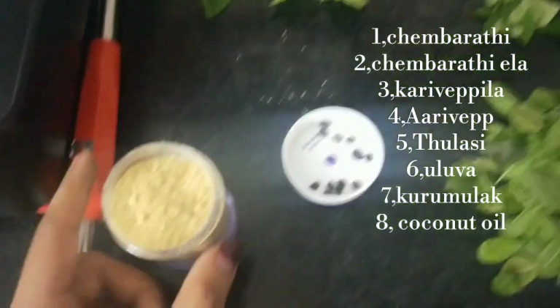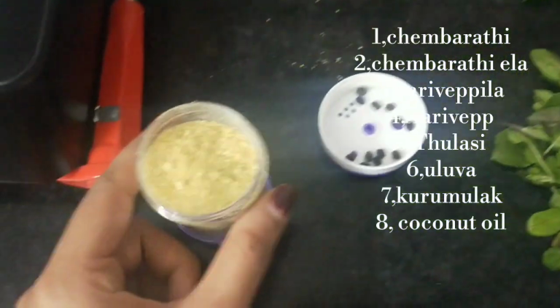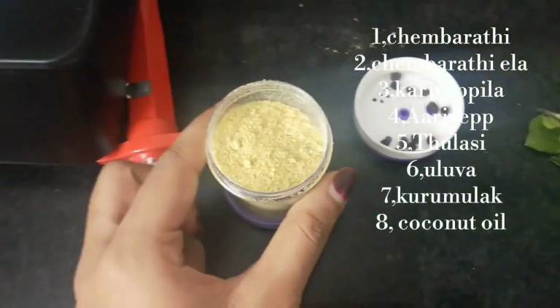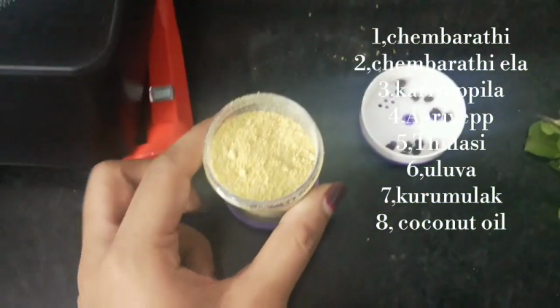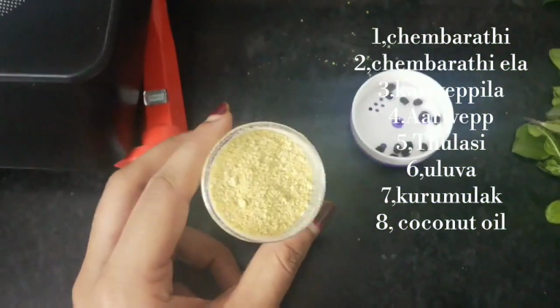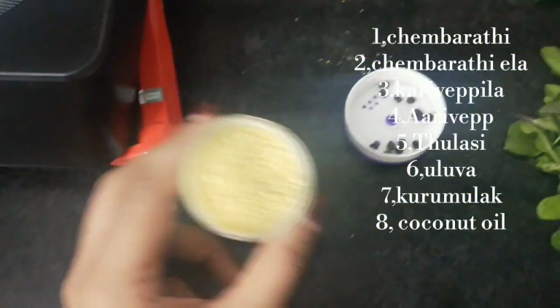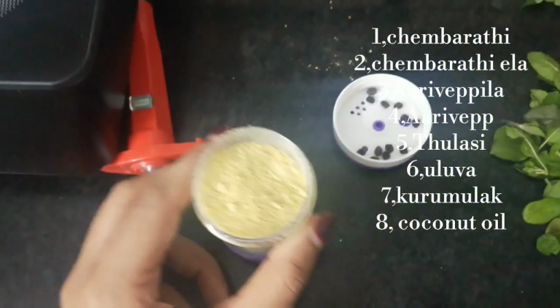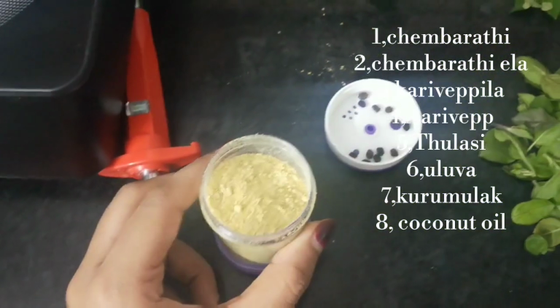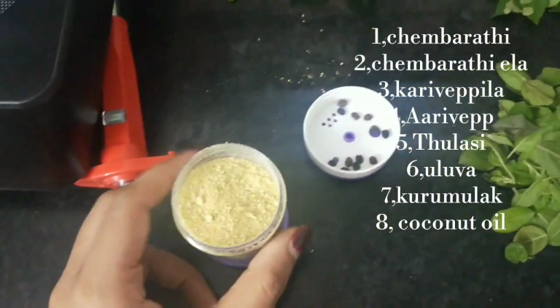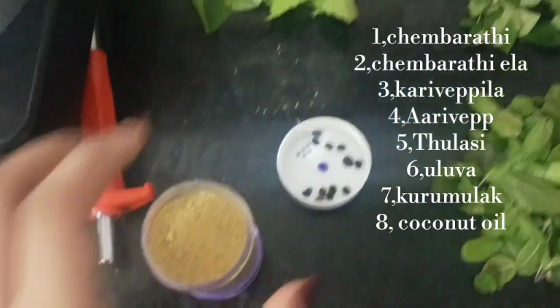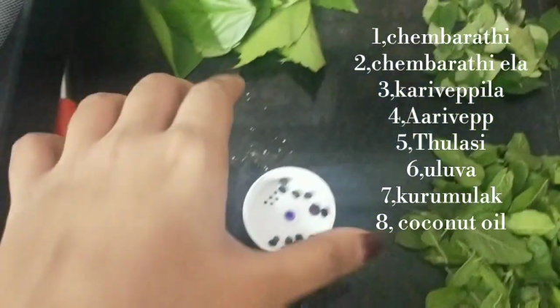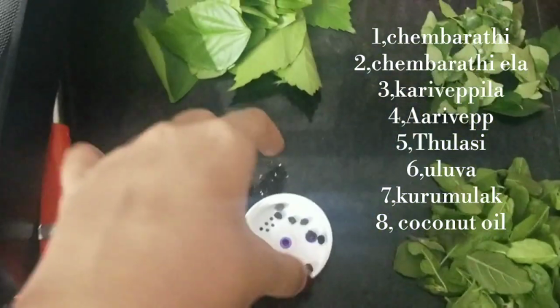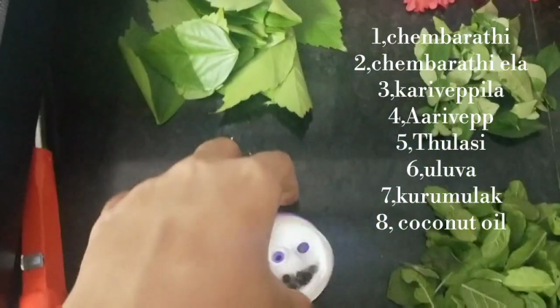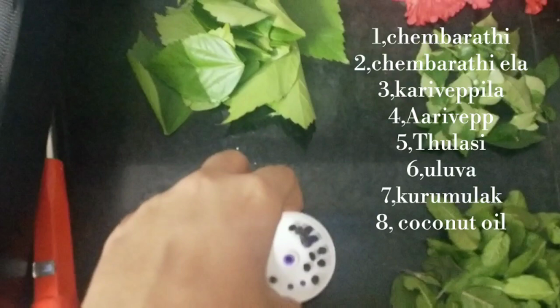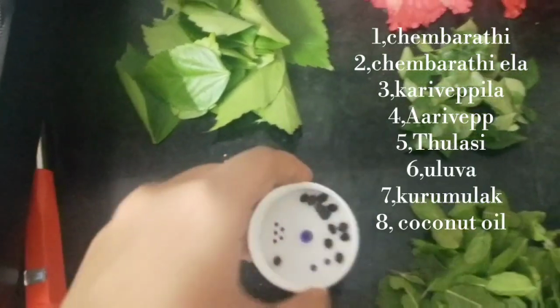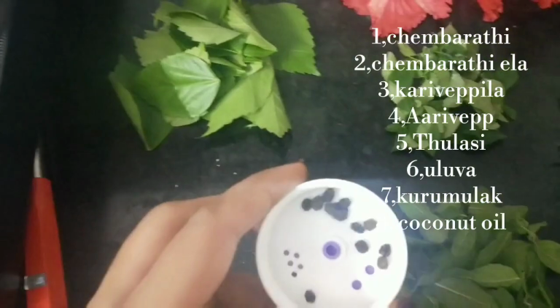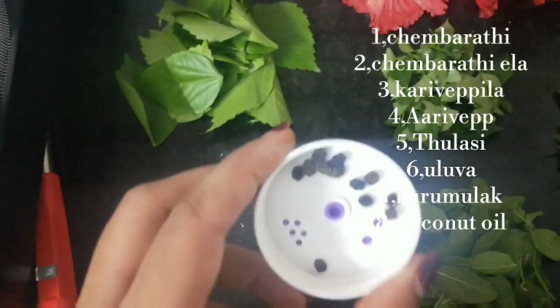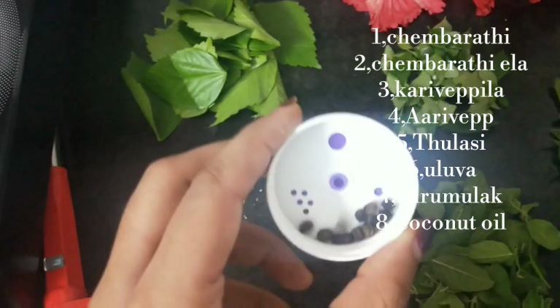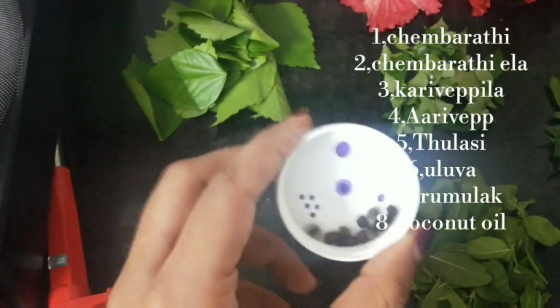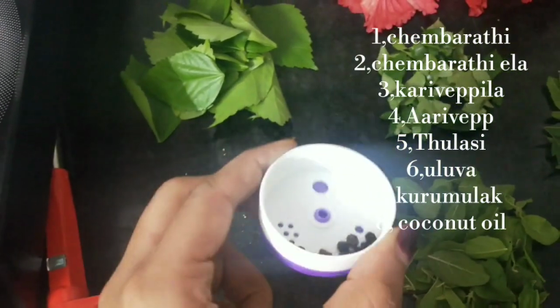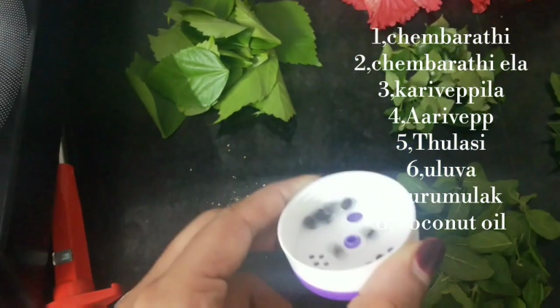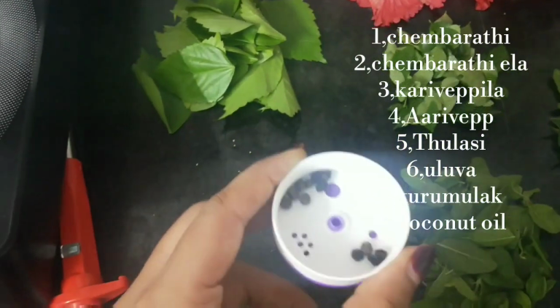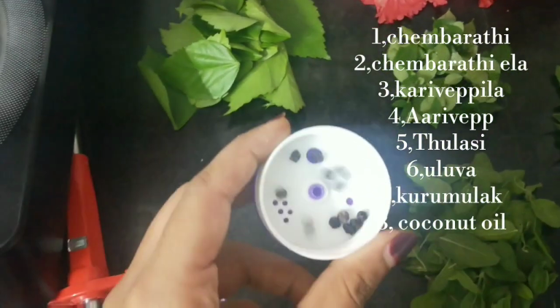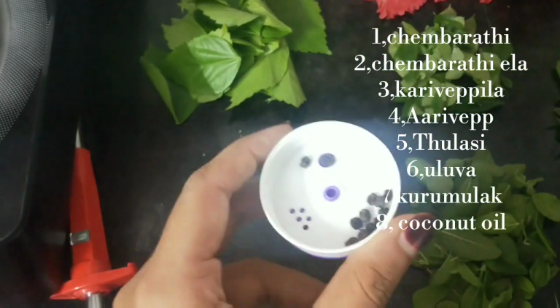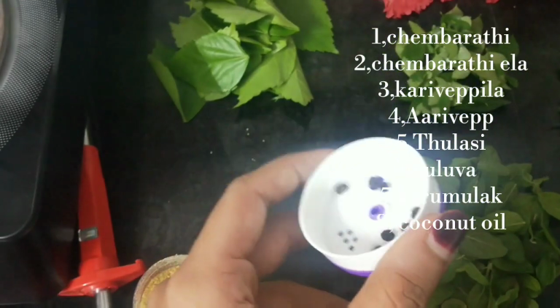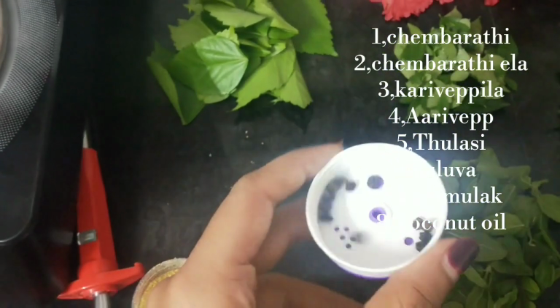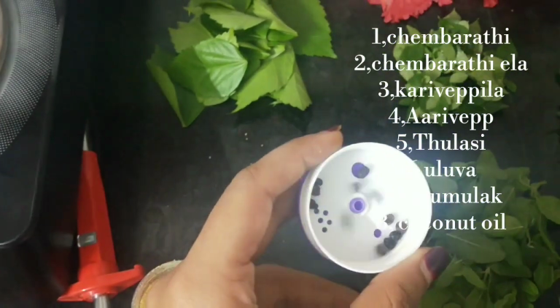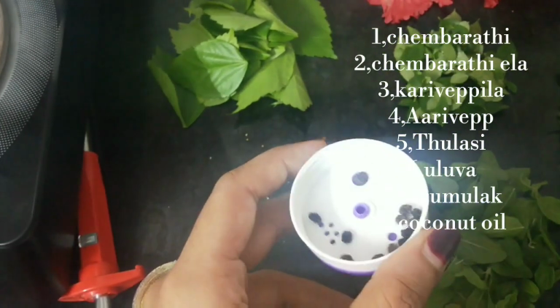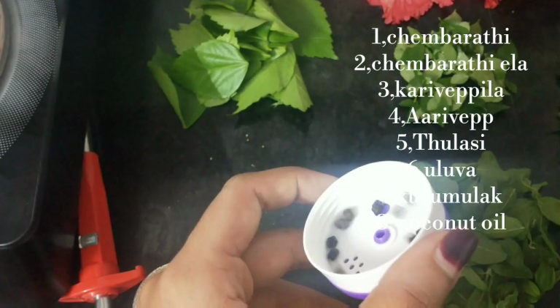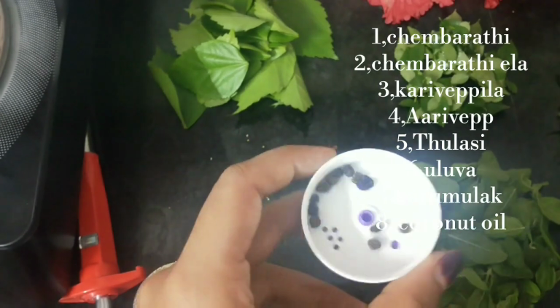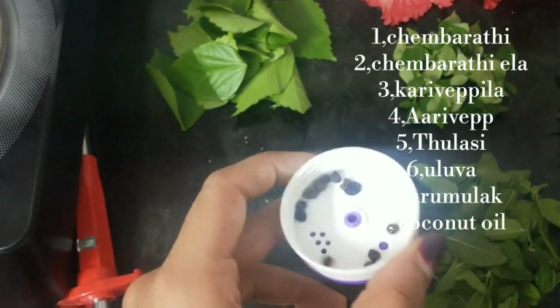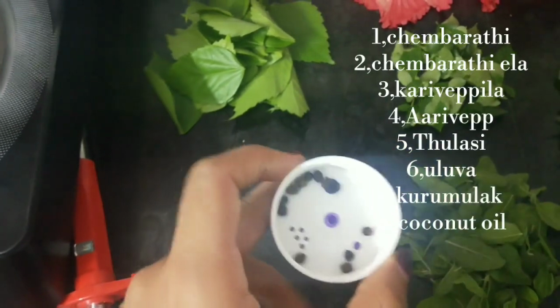This is a pod. This is a tree. It is a tree.